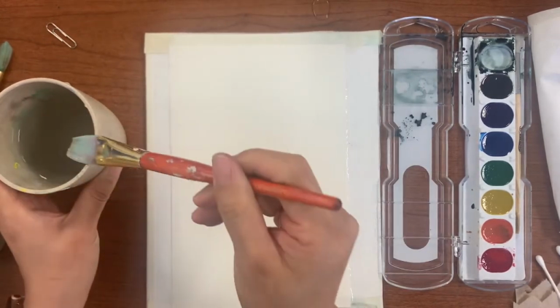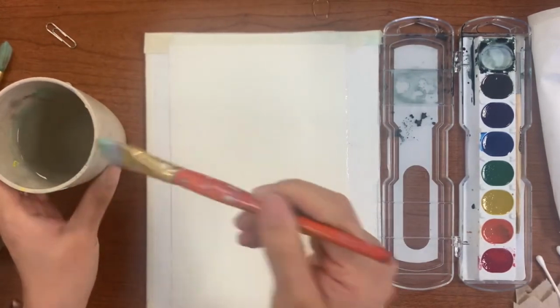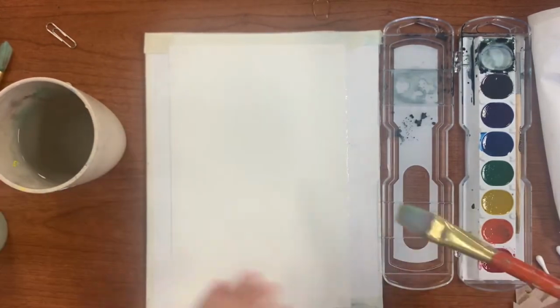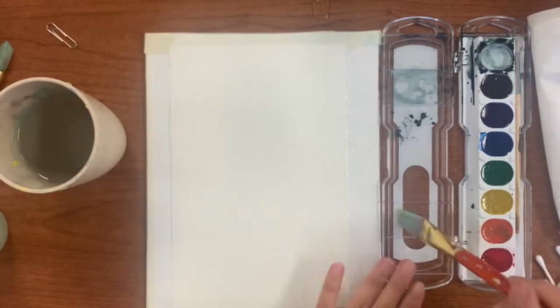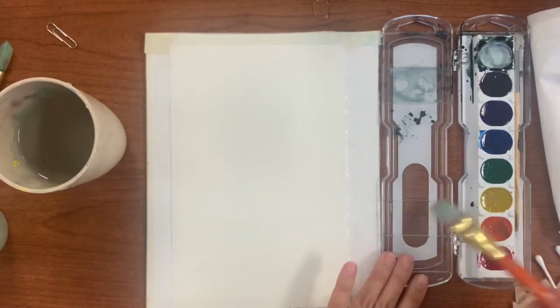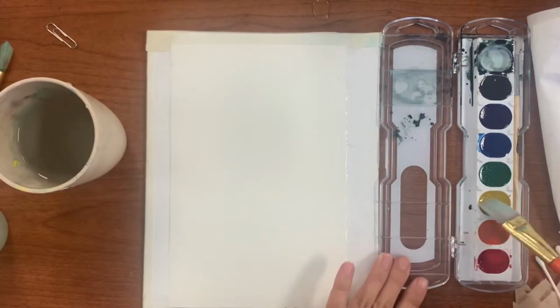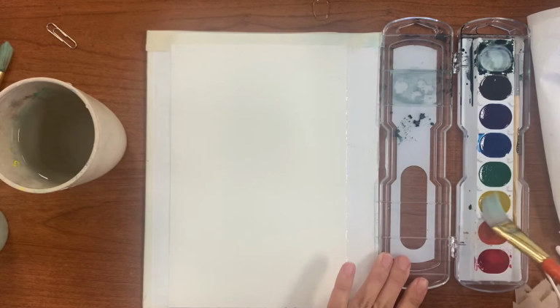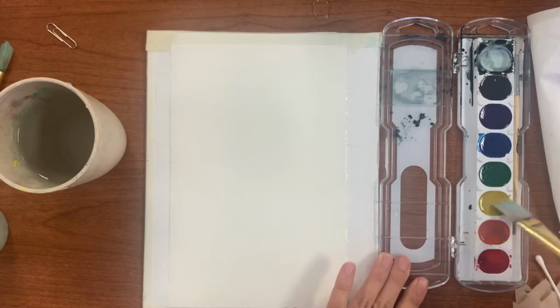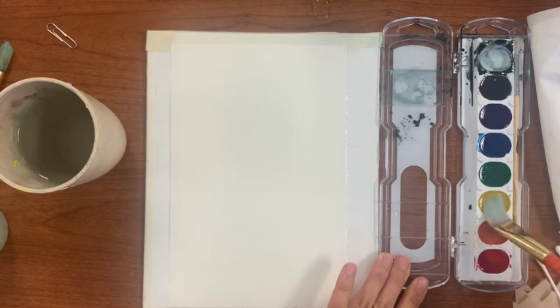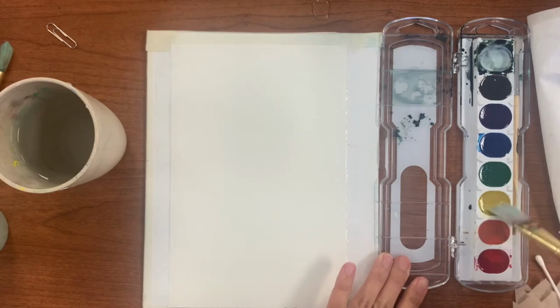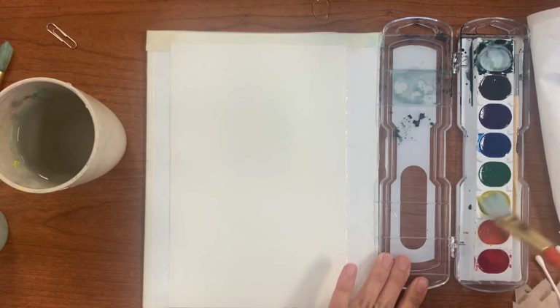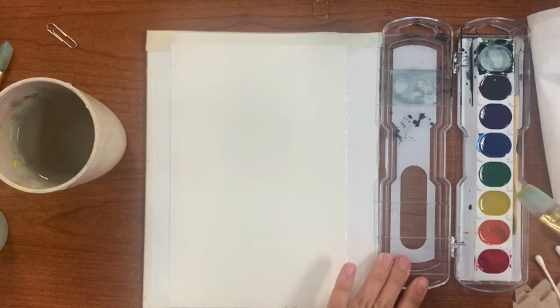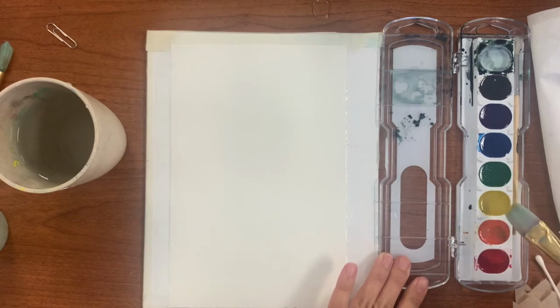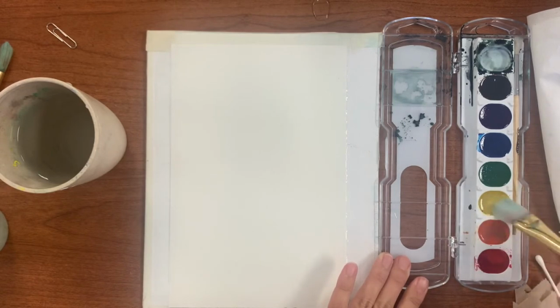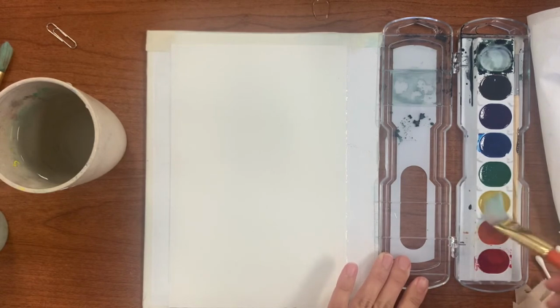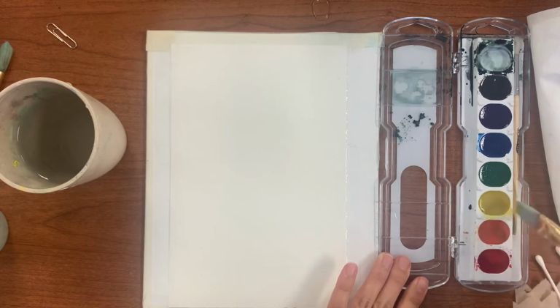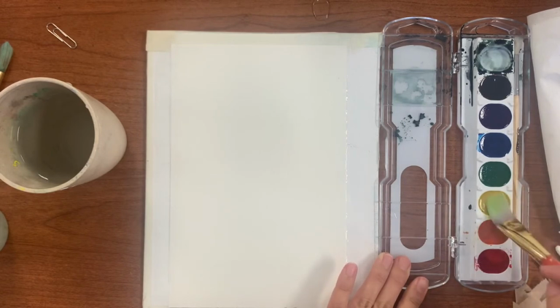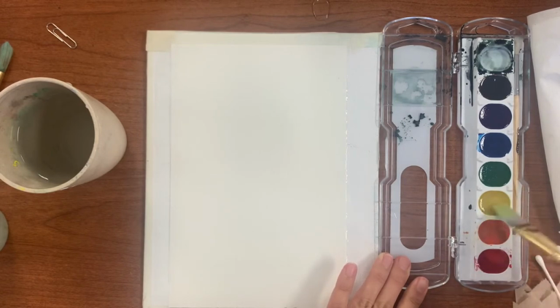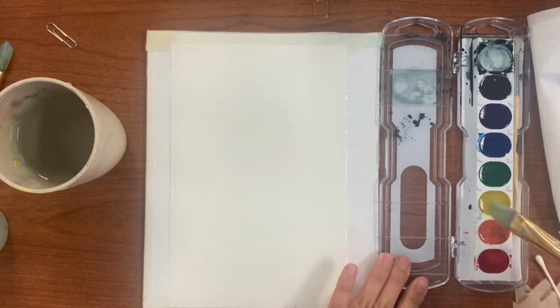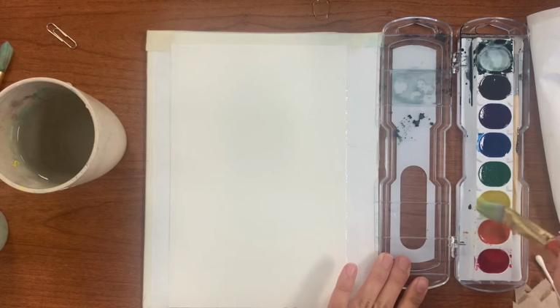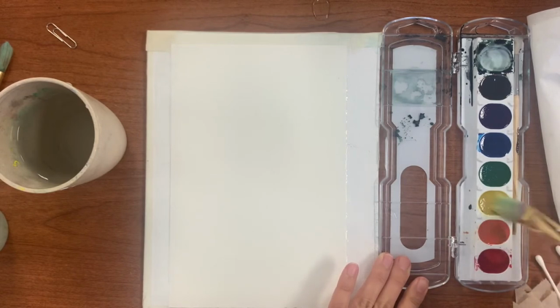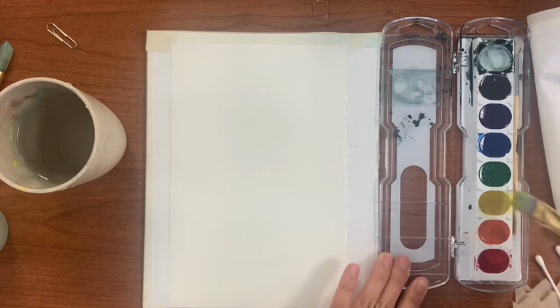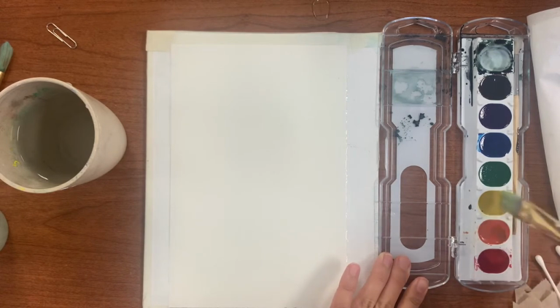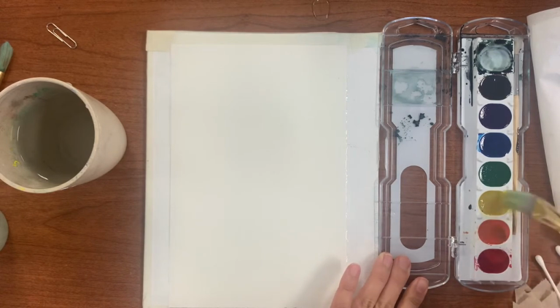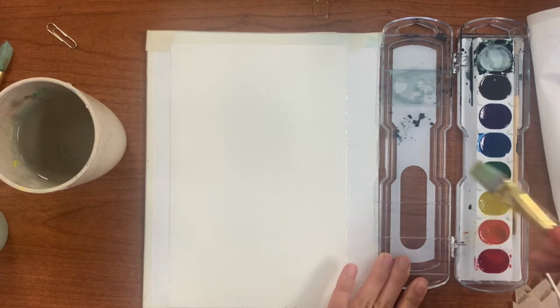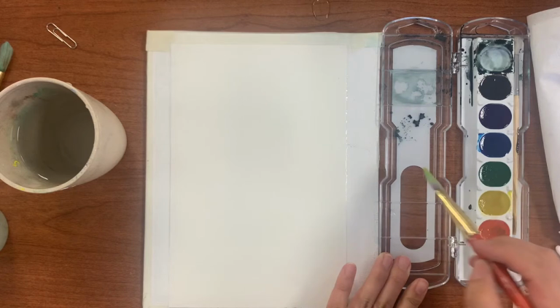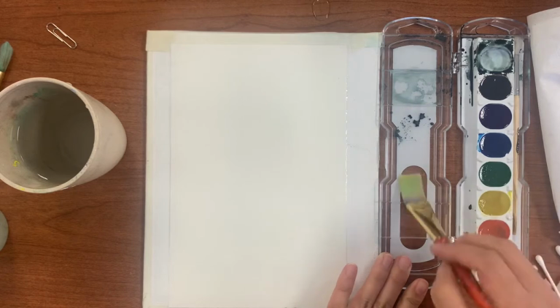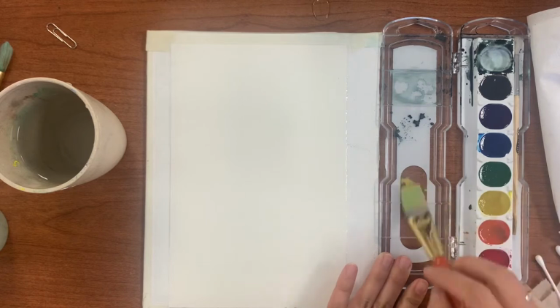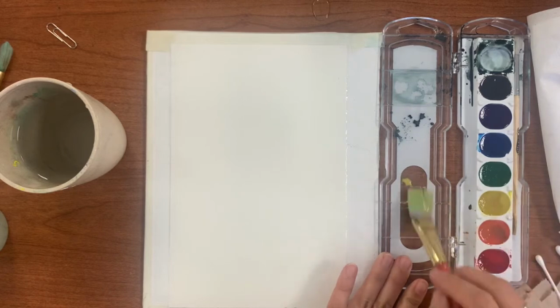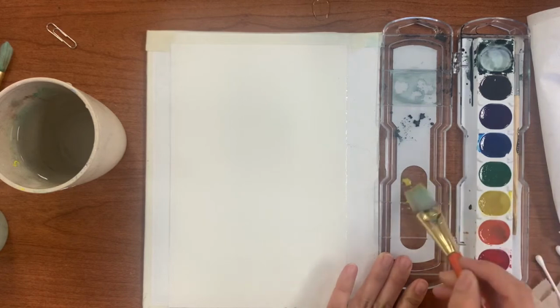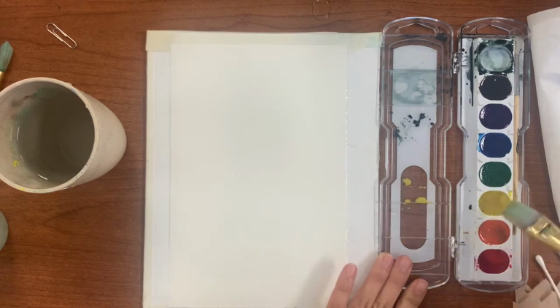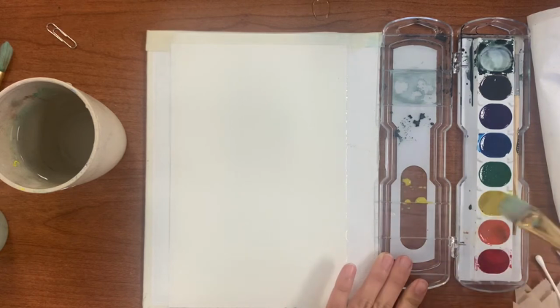We are going to create a sunrise scene where you can see a little bit of red but a lot of yellow and blue in the sky.